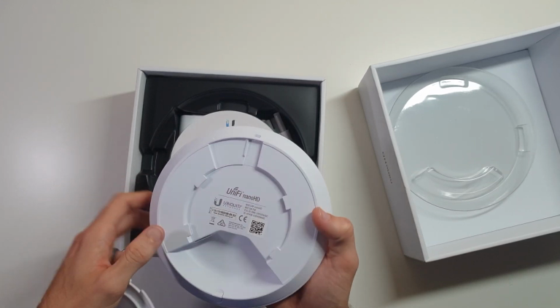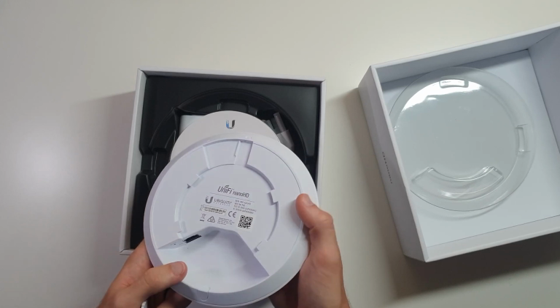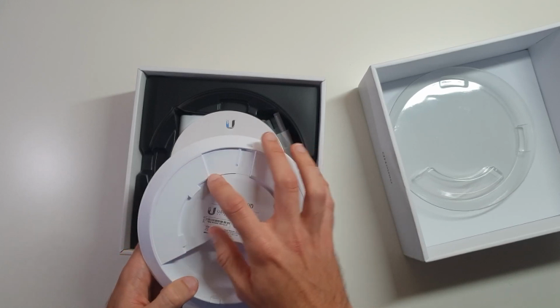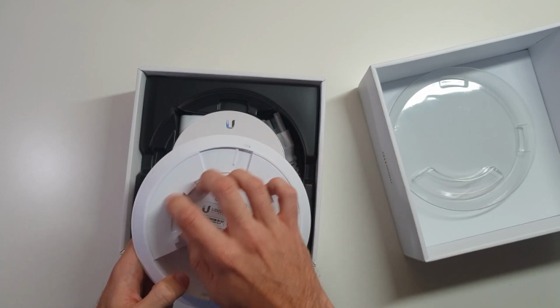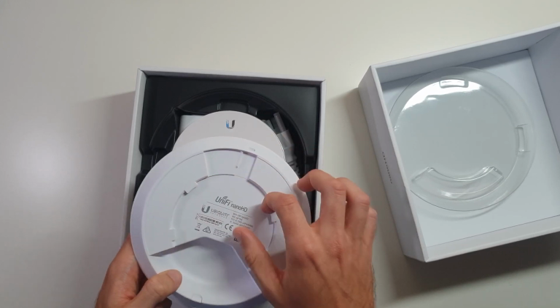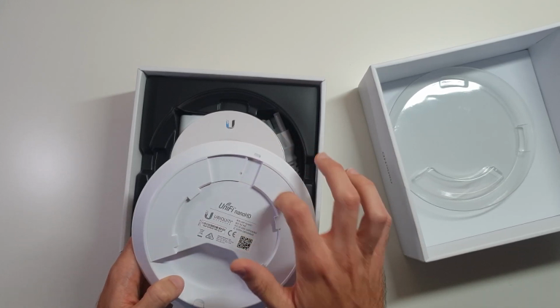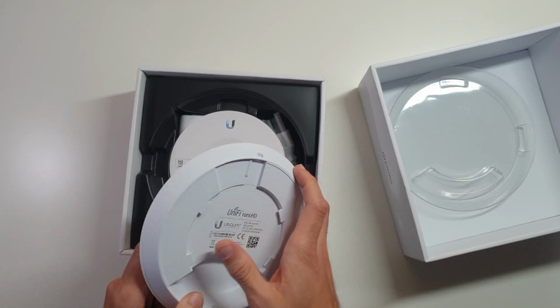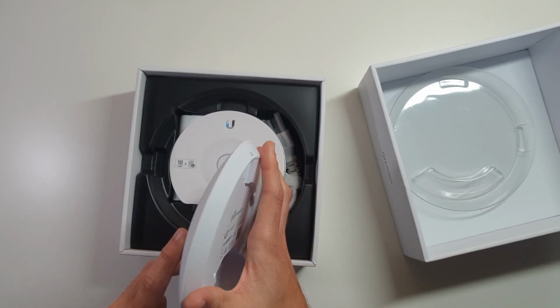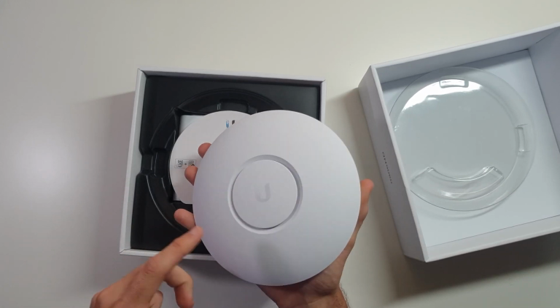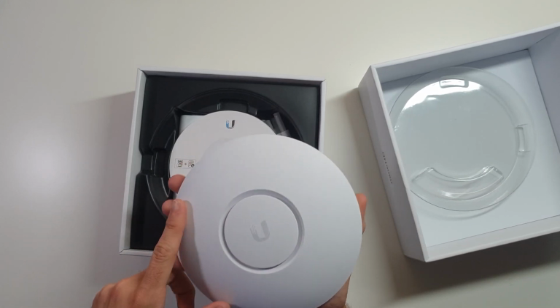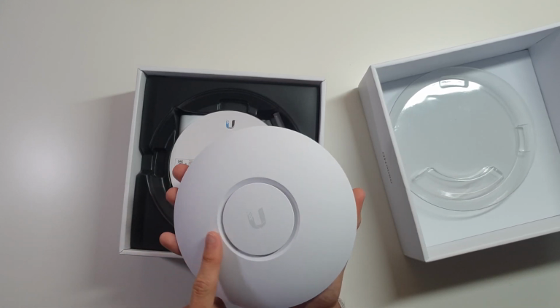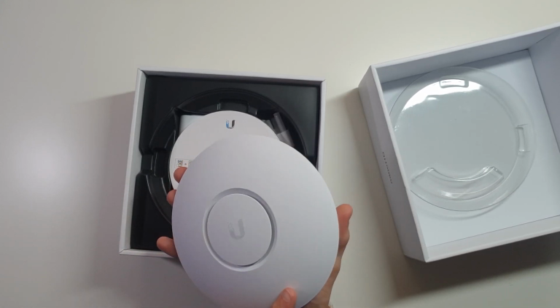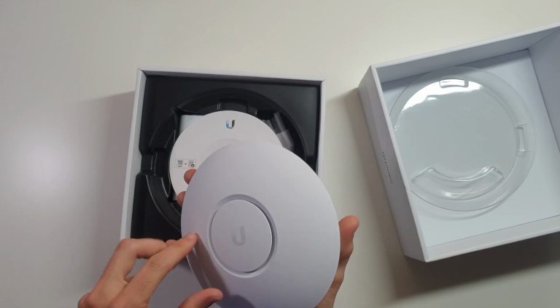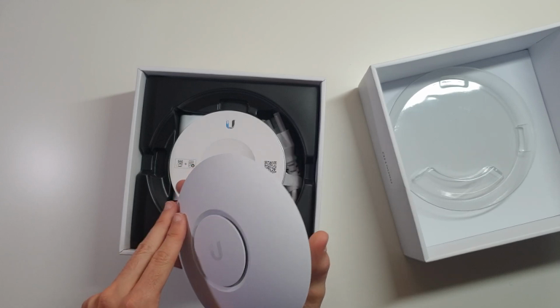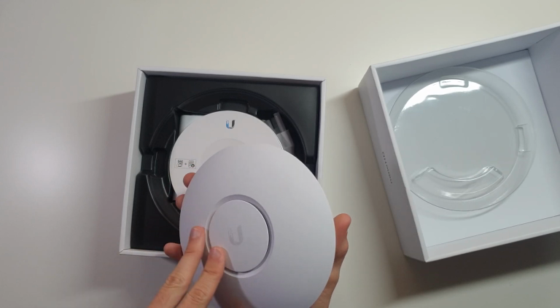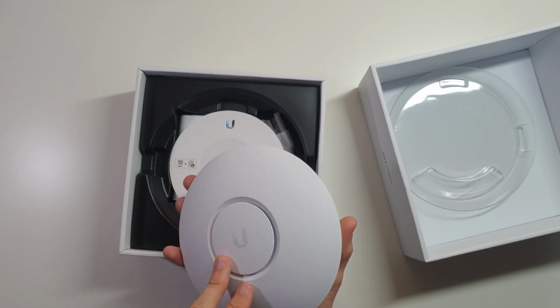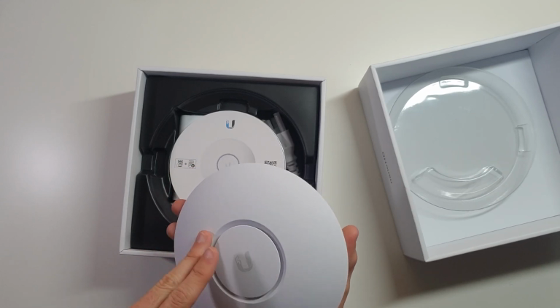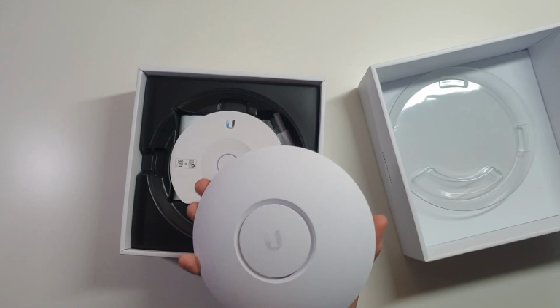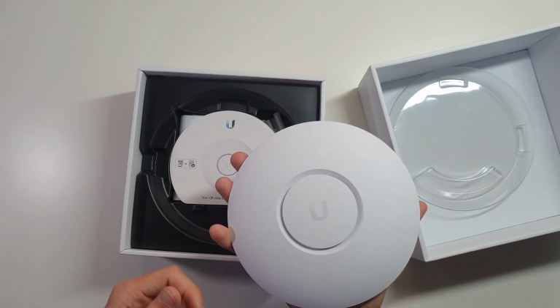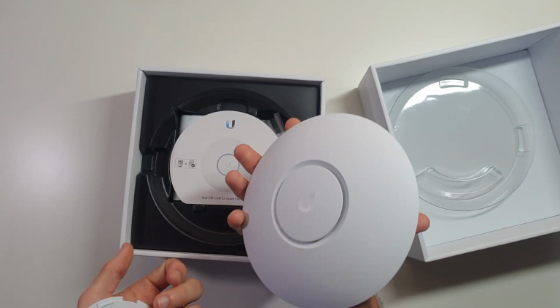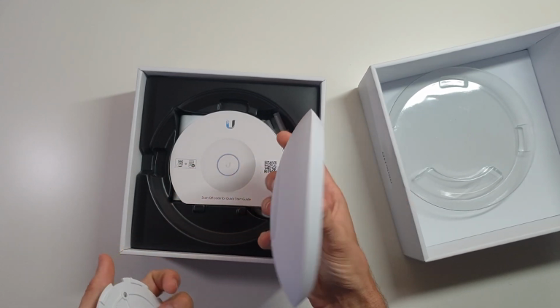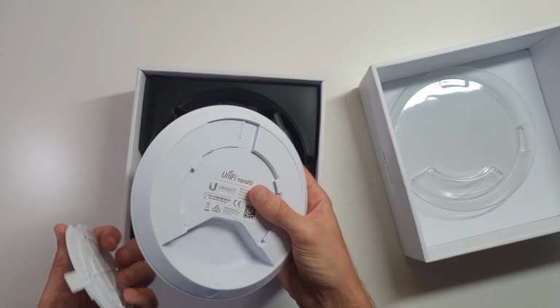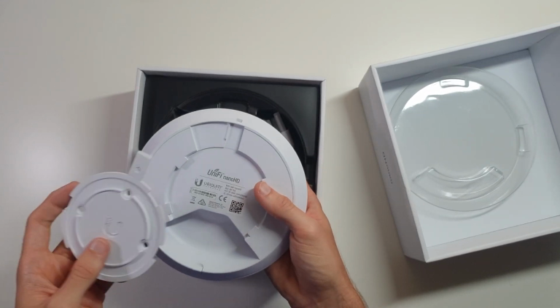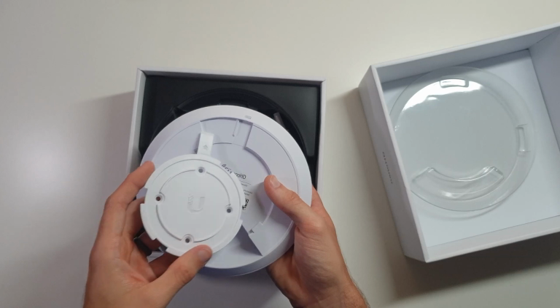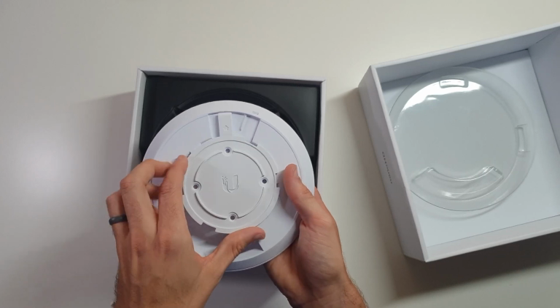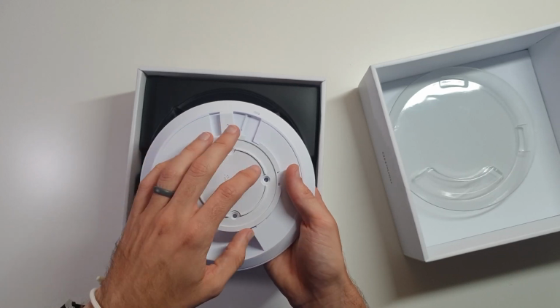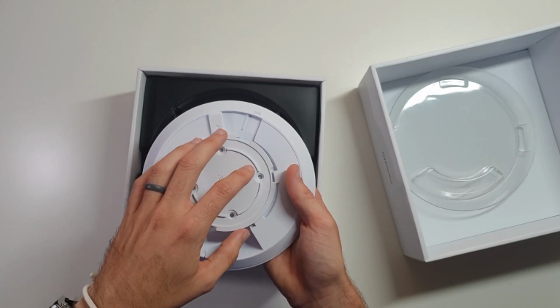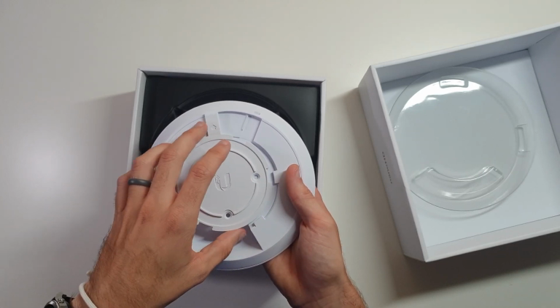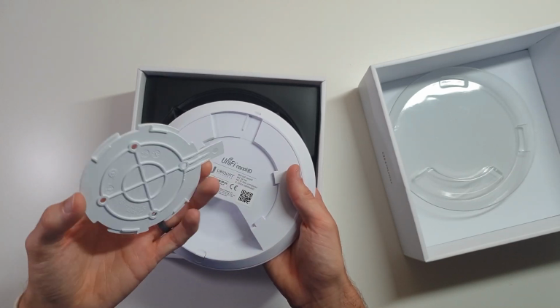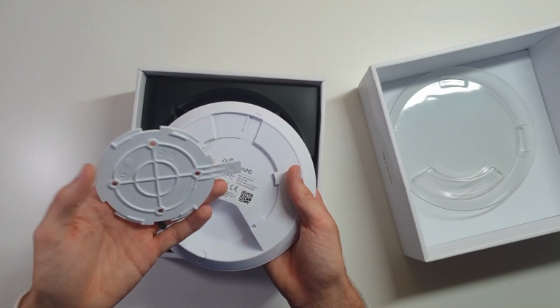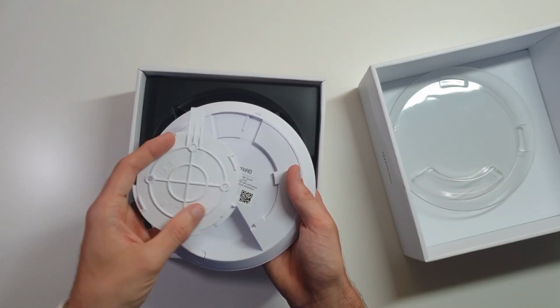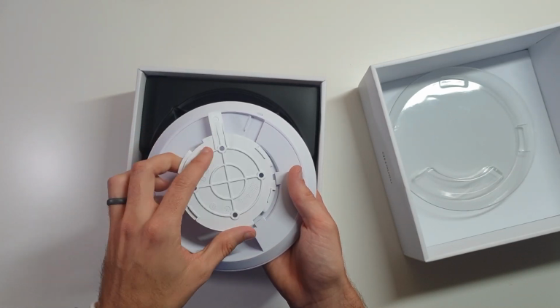It's pretty hefty made. This is actually metal here on the back of it and a really nice soft touch plastic on the front. That size — man, that is just a lot of power for the size that it is. I can't believe that.